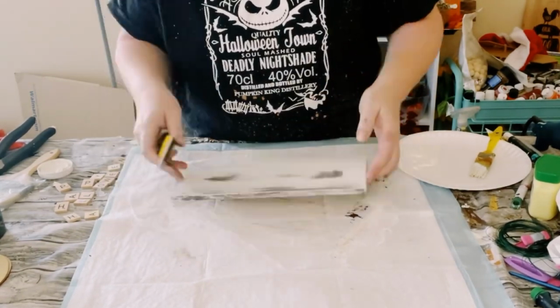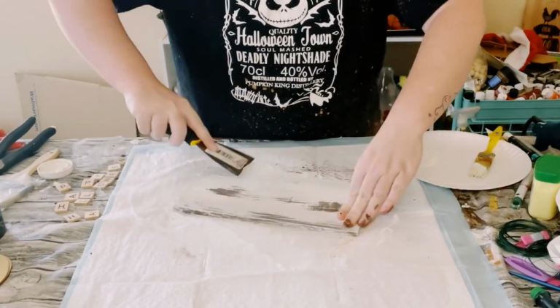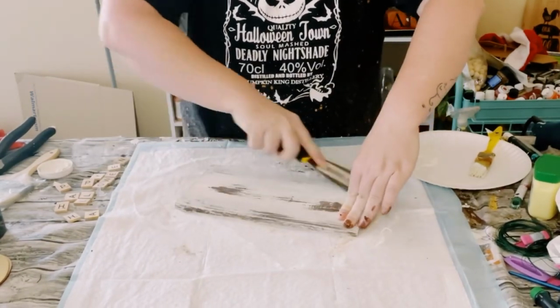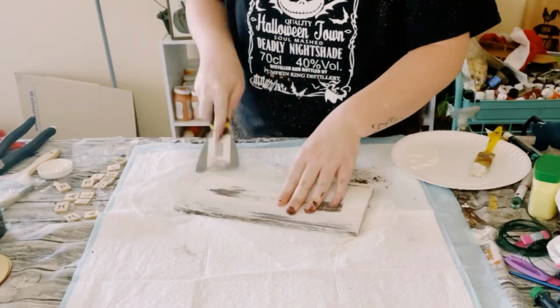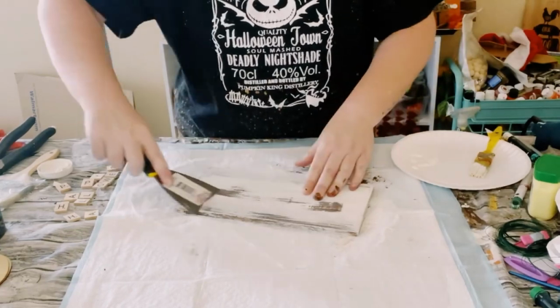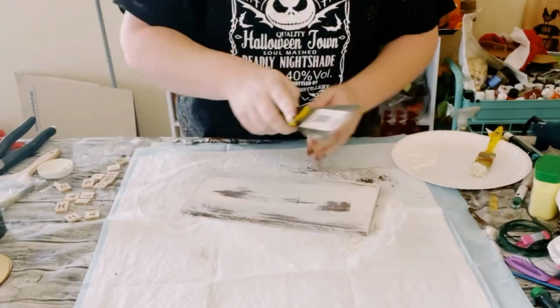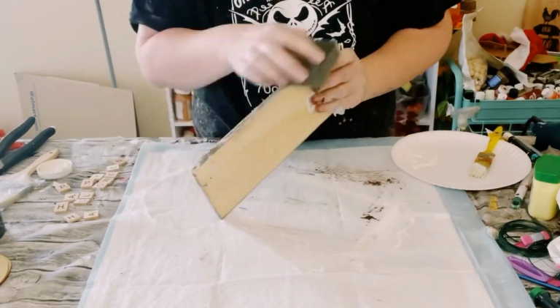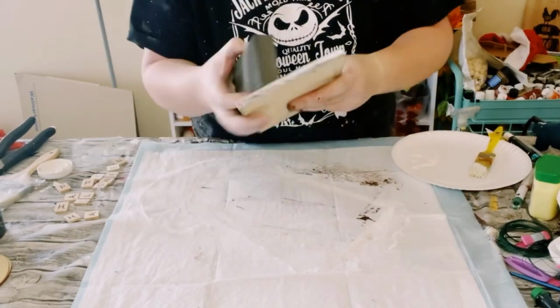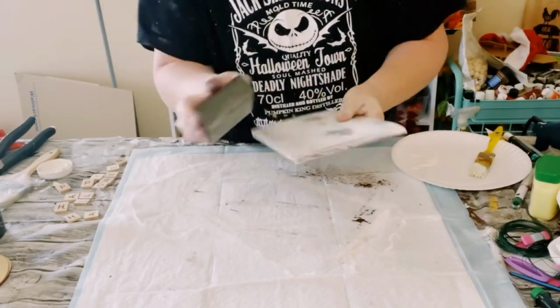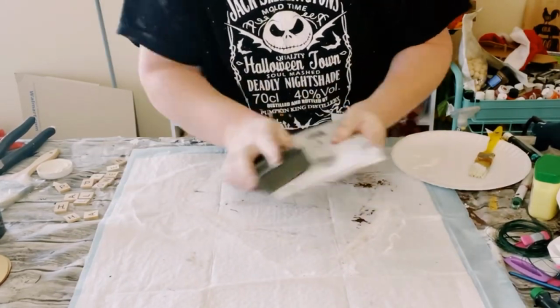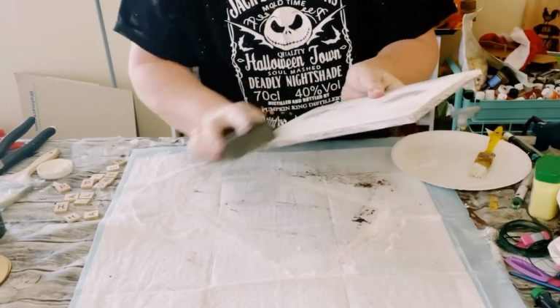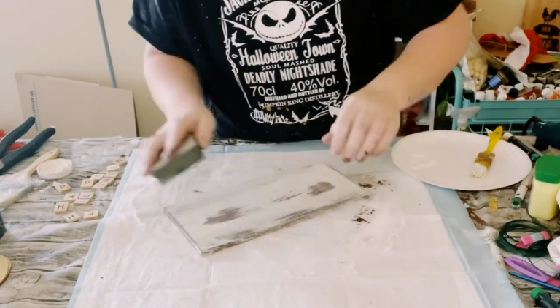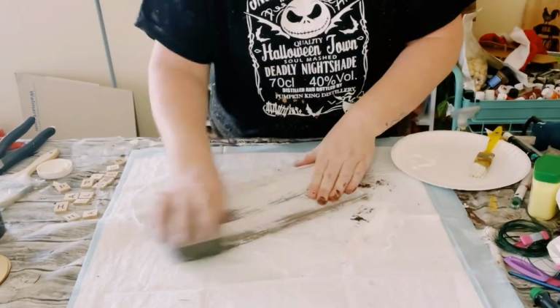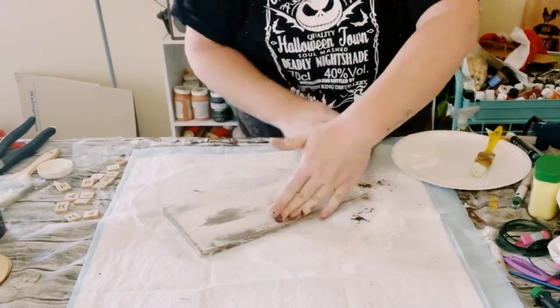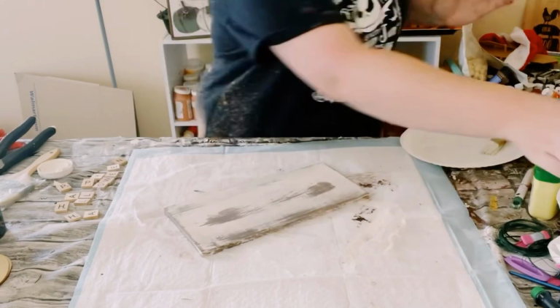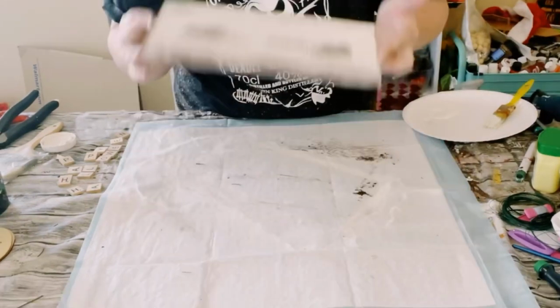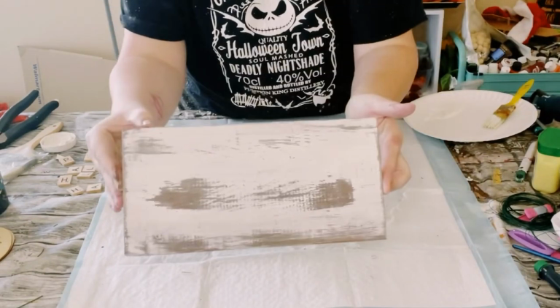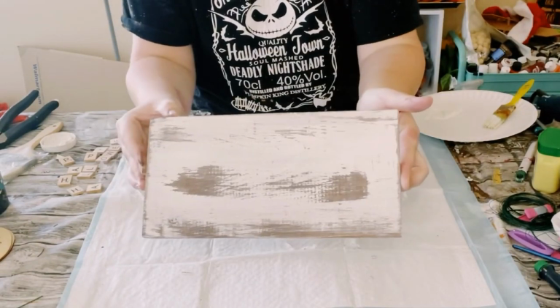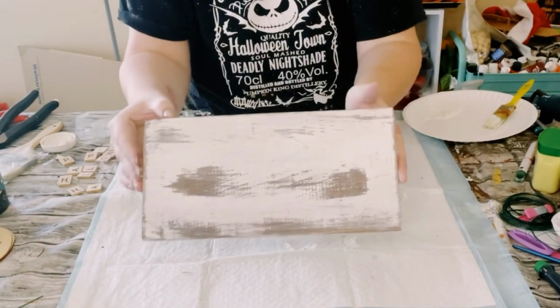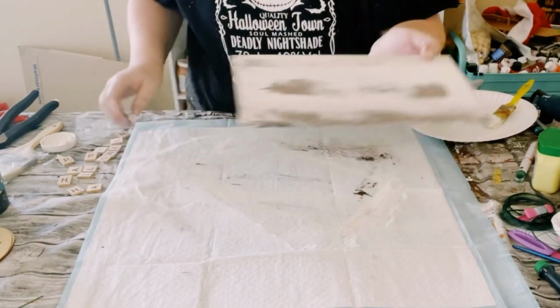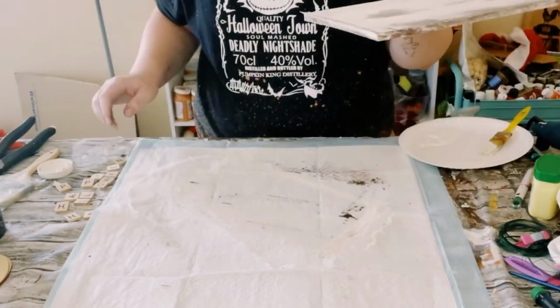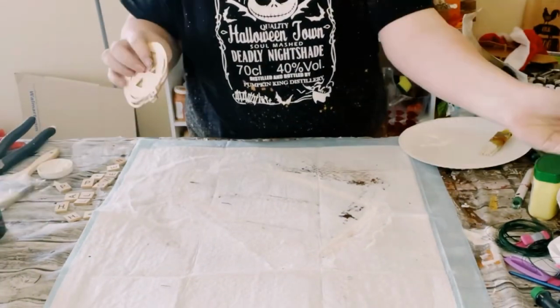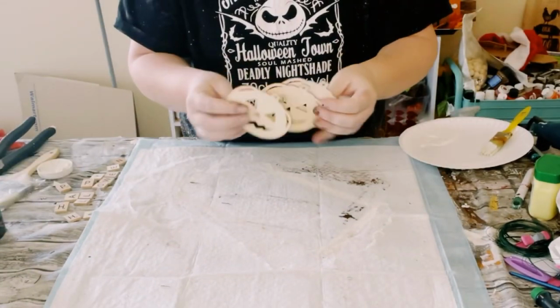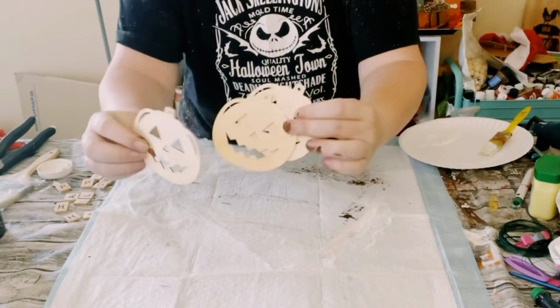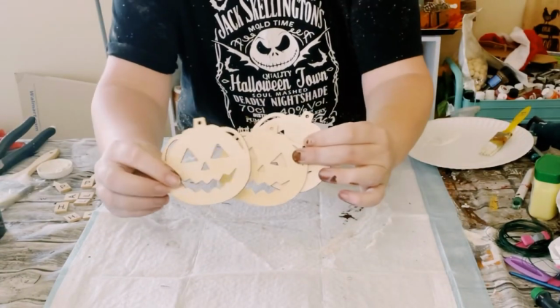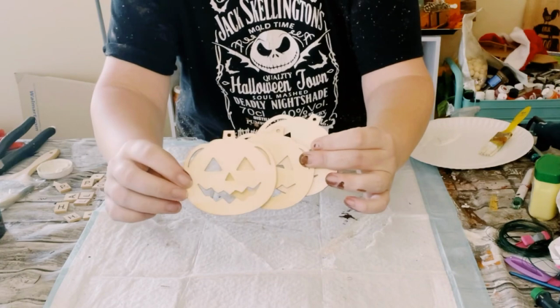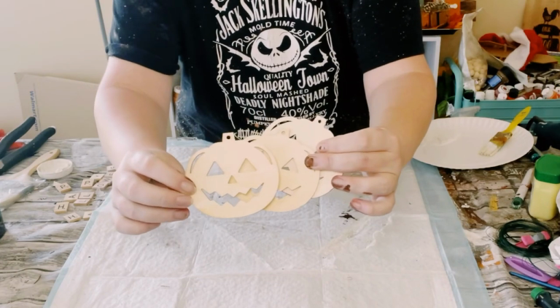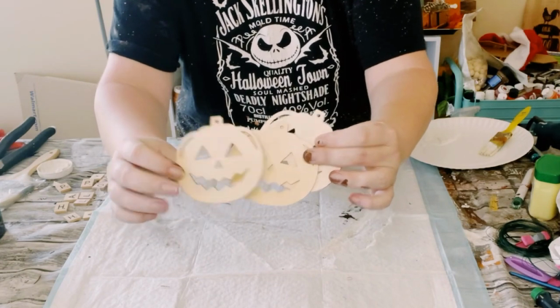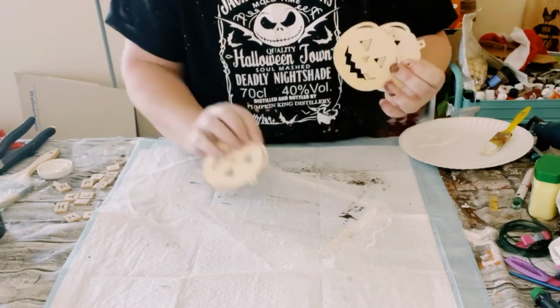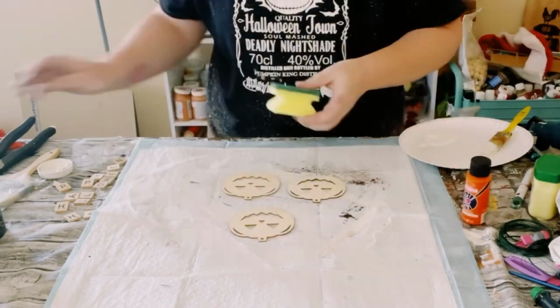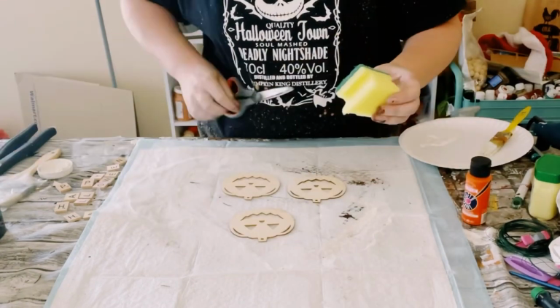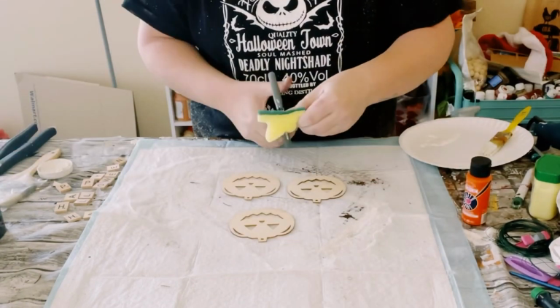If you don't have a scraper tool you could always use a sanding block as well. And where you had placed the petroleum jelly, the paint on top of that will just come right off, leaving you with this awesome weathered wood look.